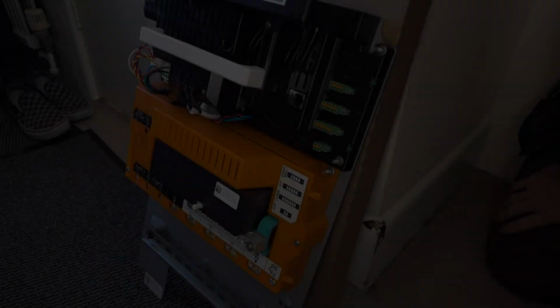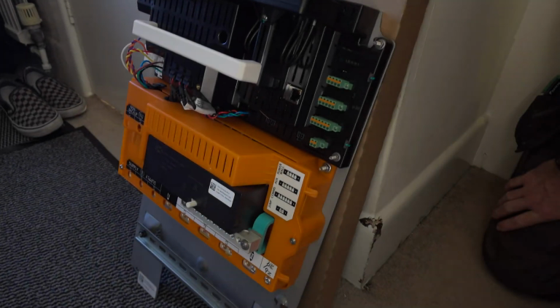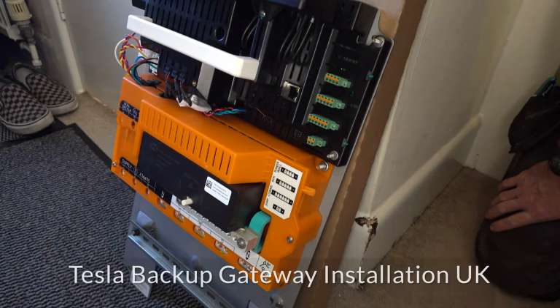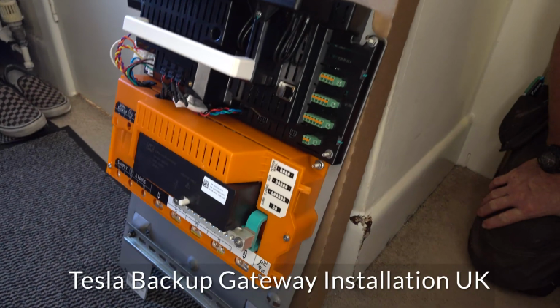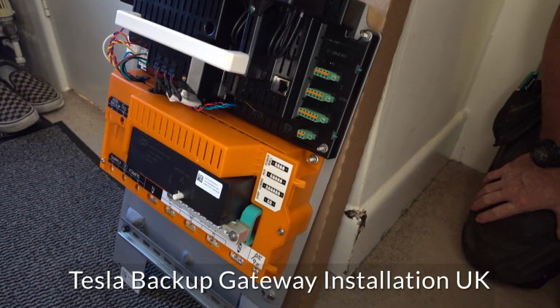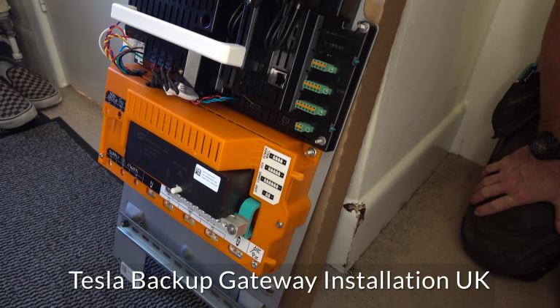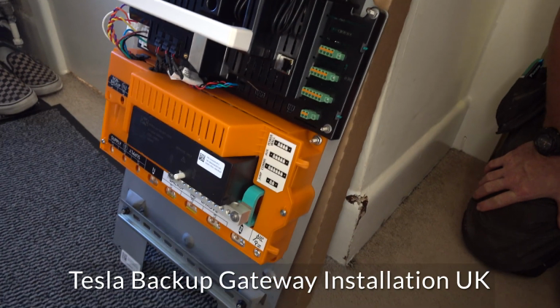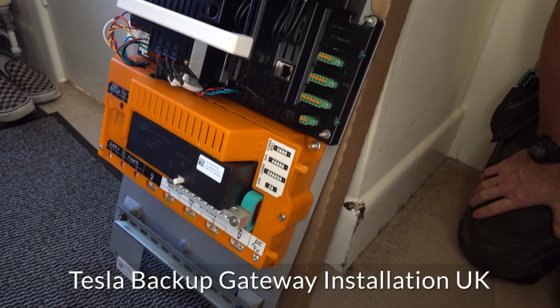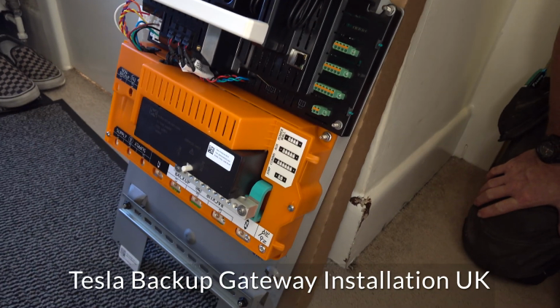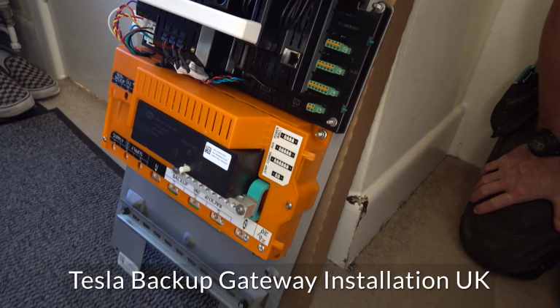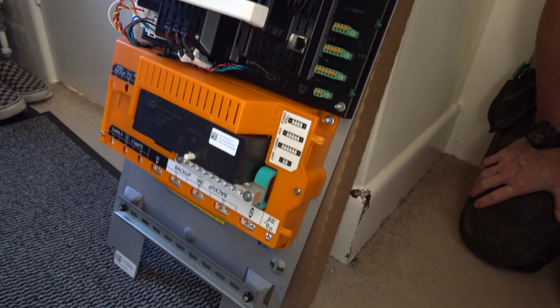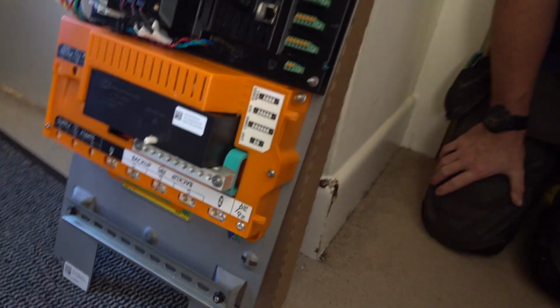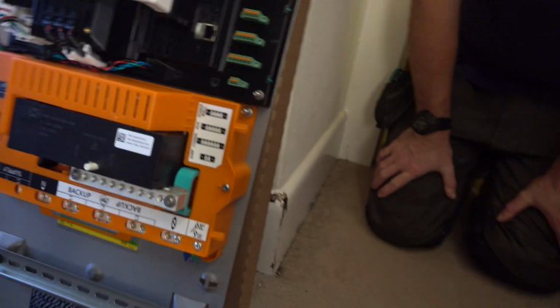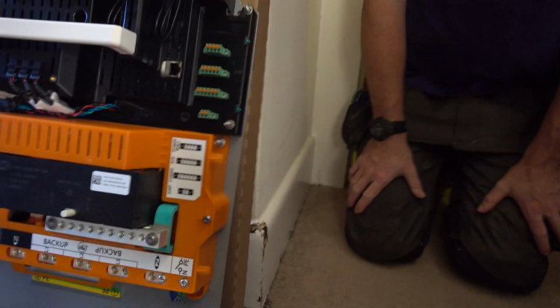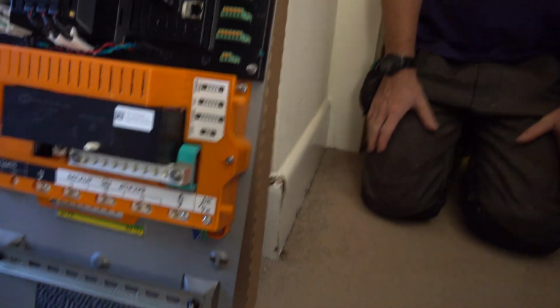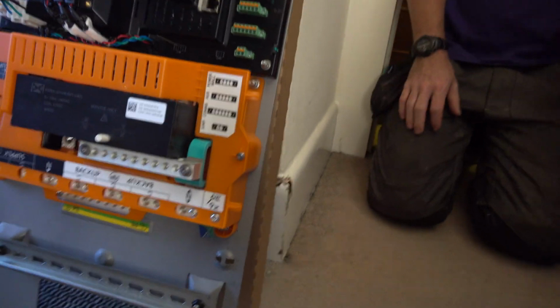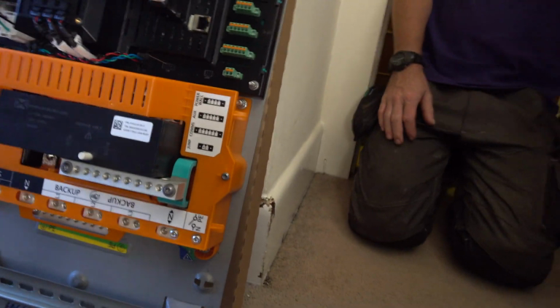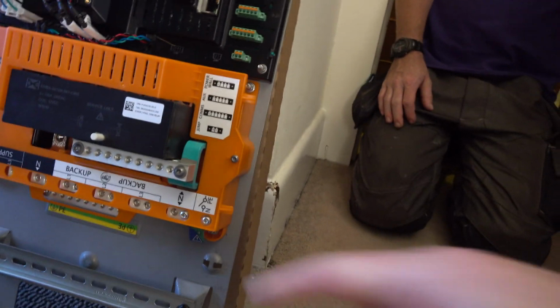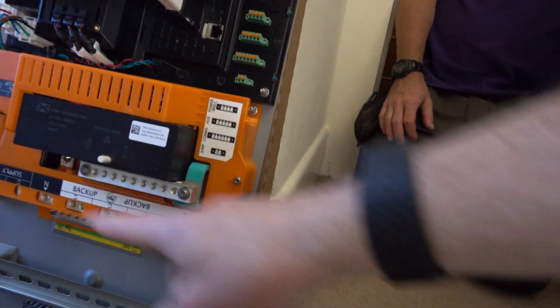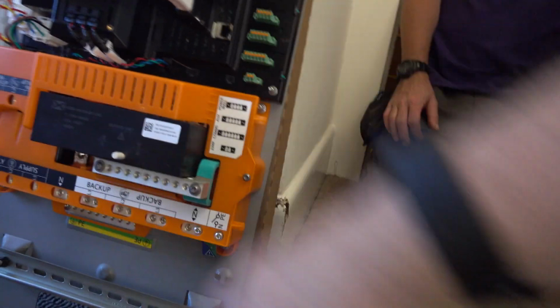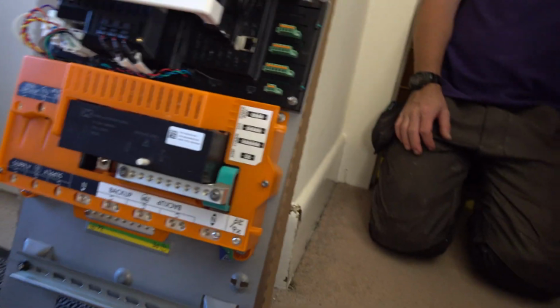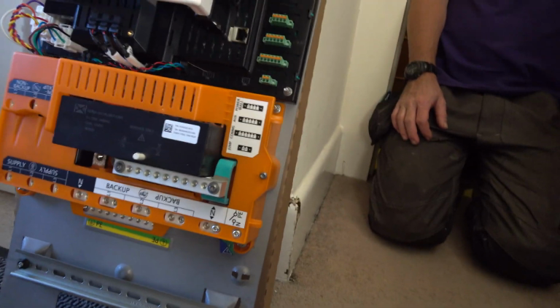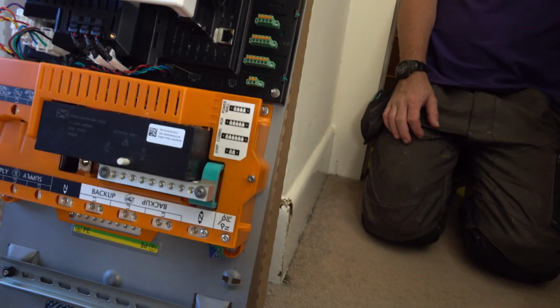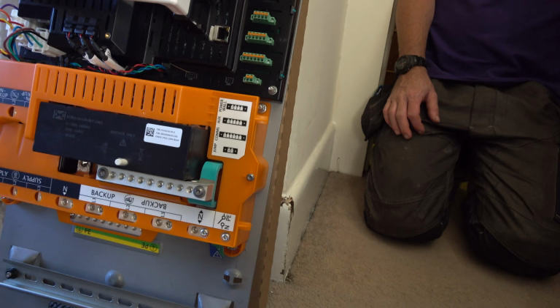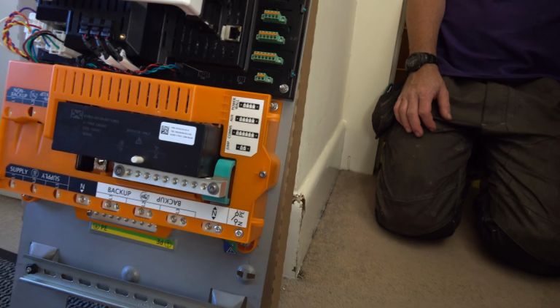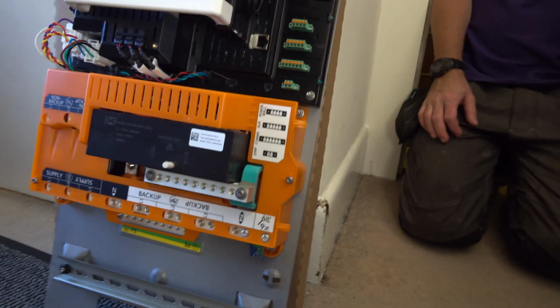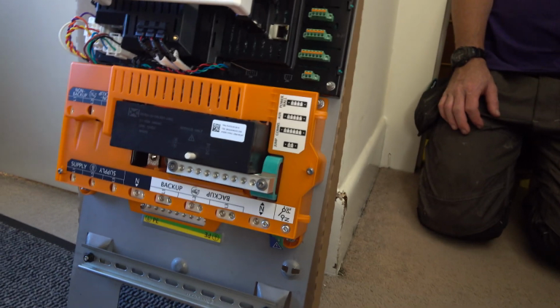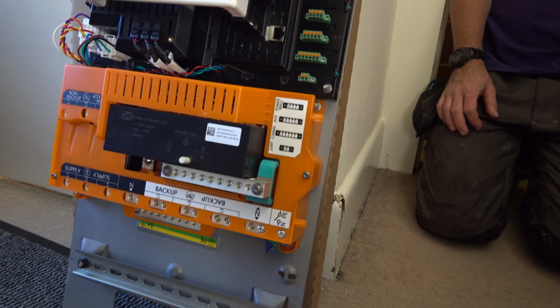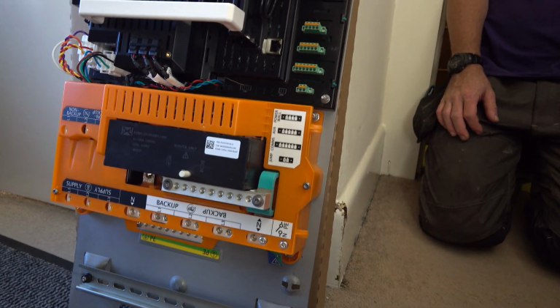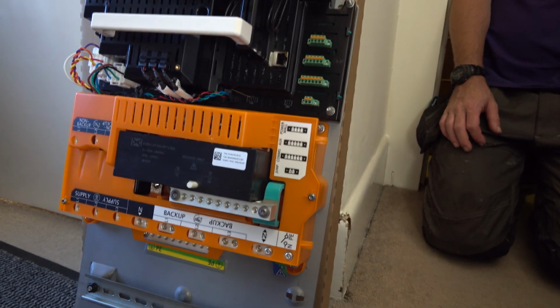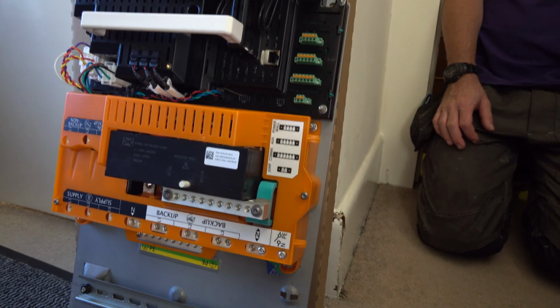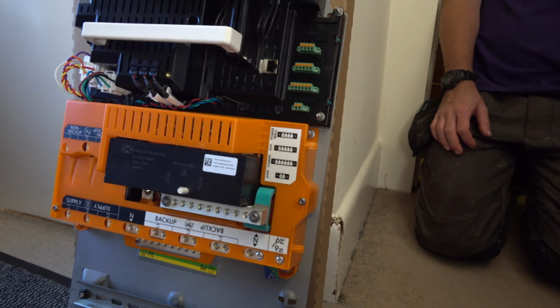This is the new backup gateway from Tesla — the inside of it. As you can see, it has backup contacts on the back and supply contacts on the back too. It's a bit different from the other gateway.